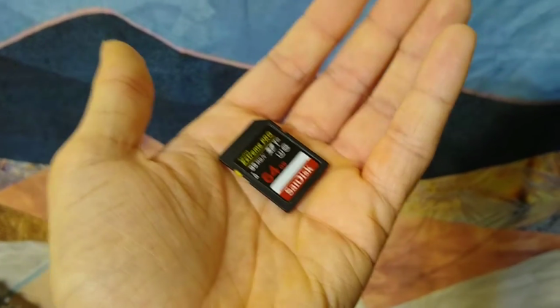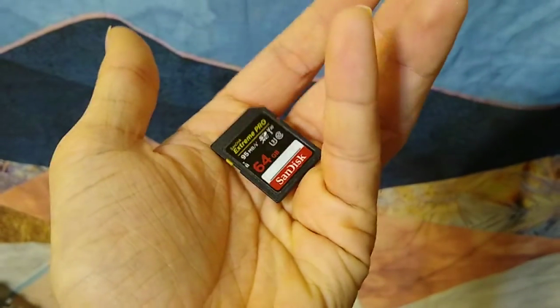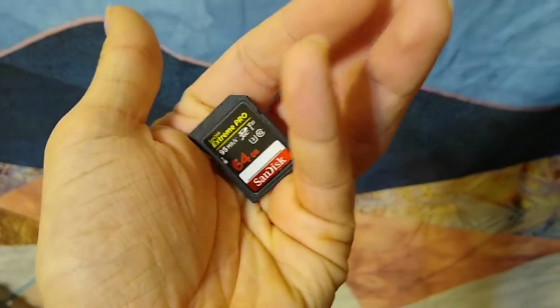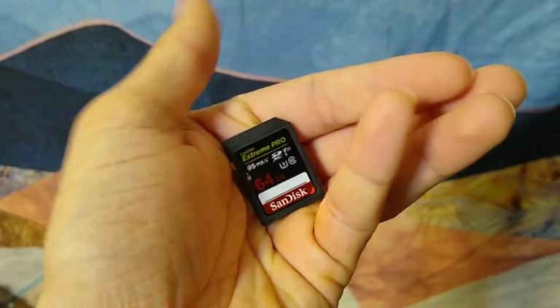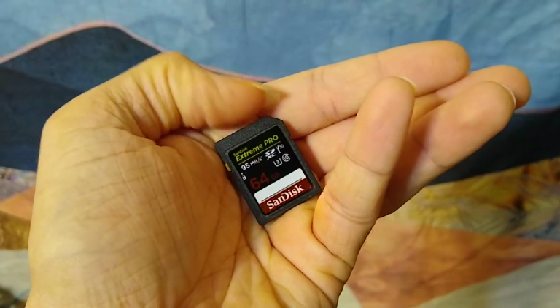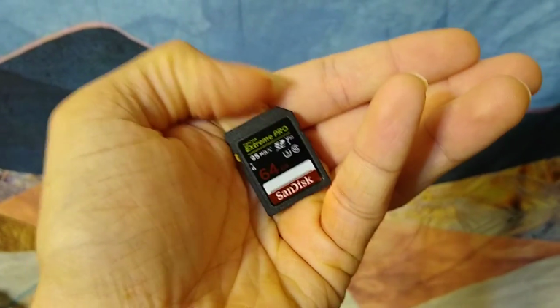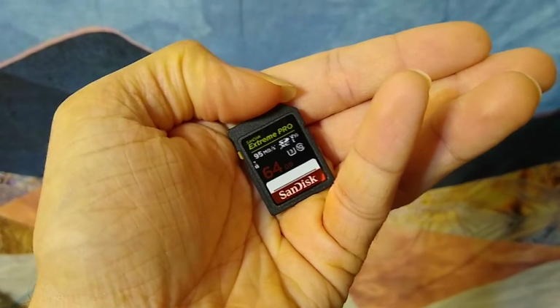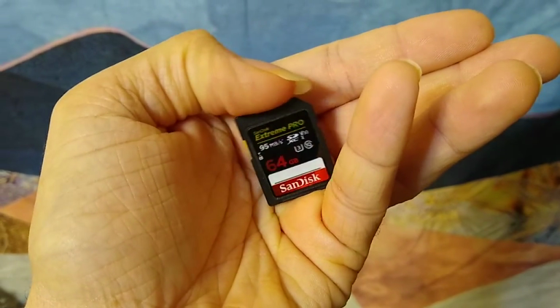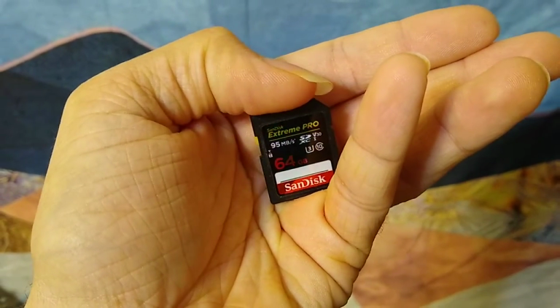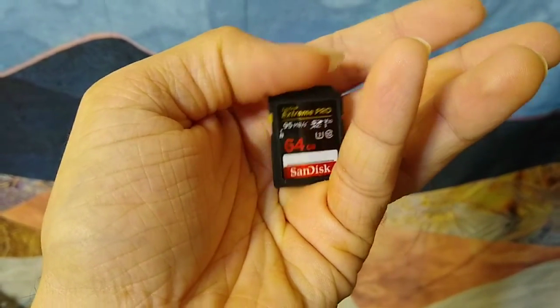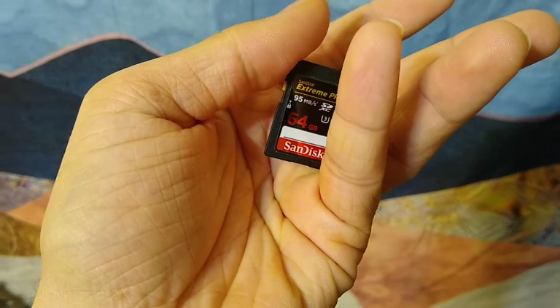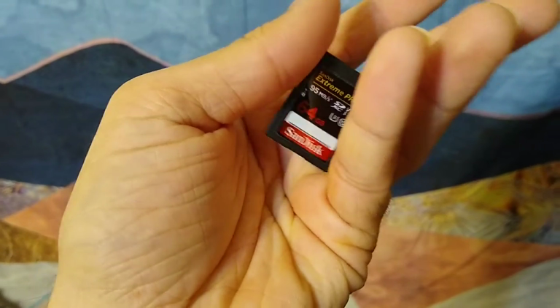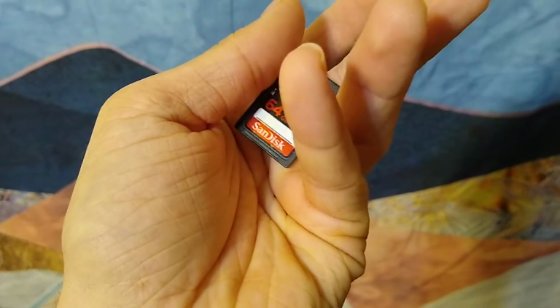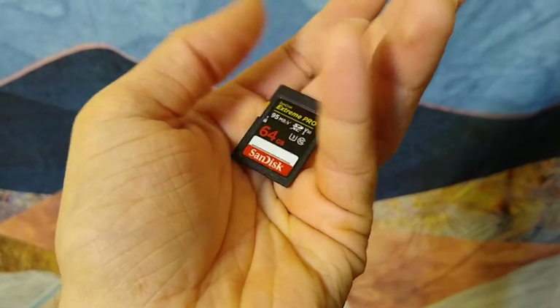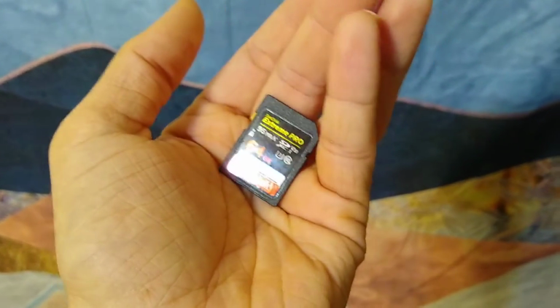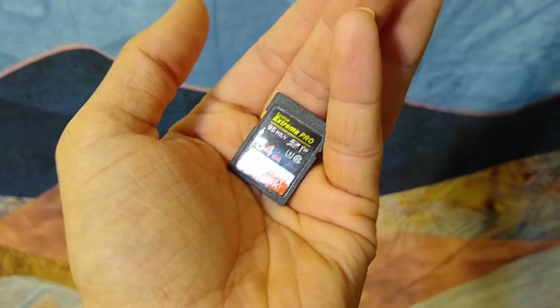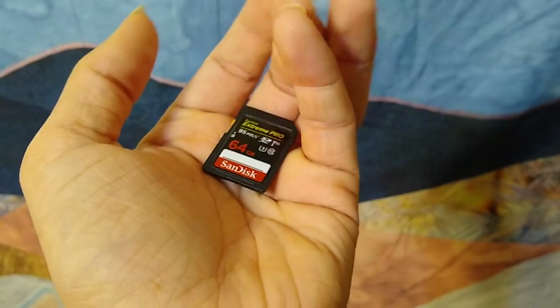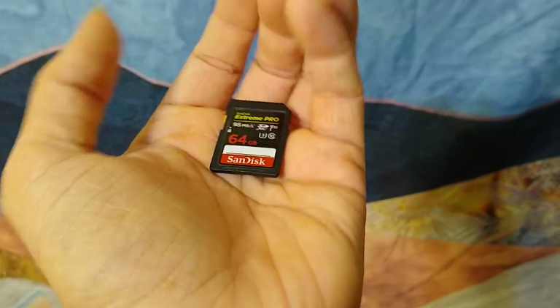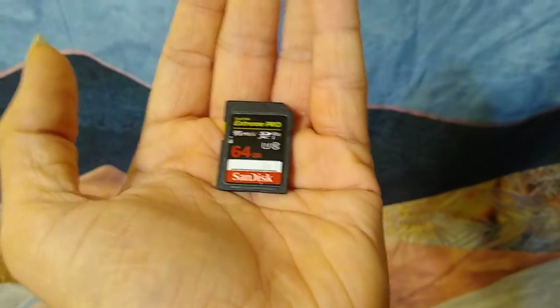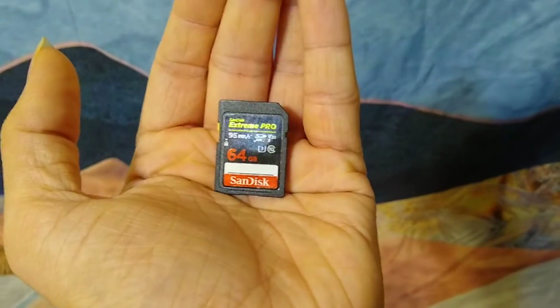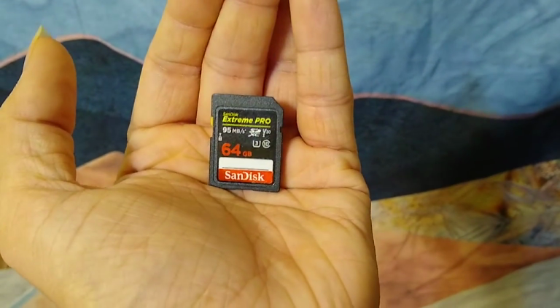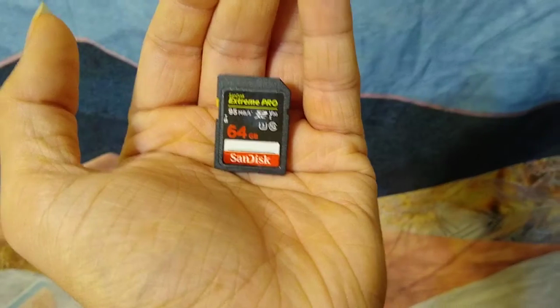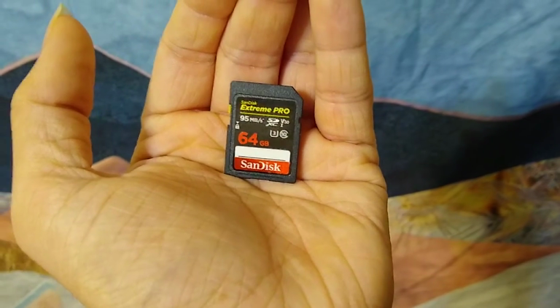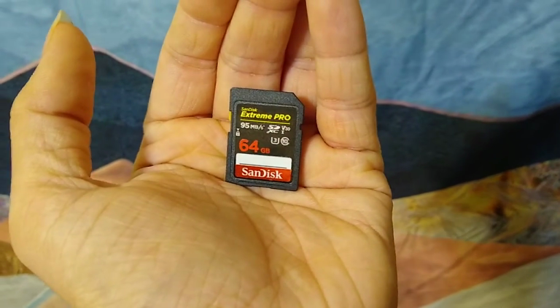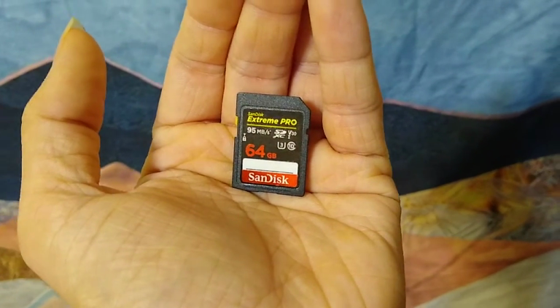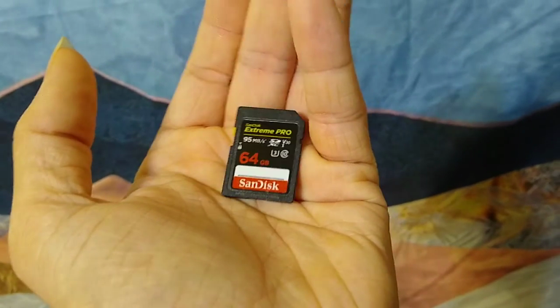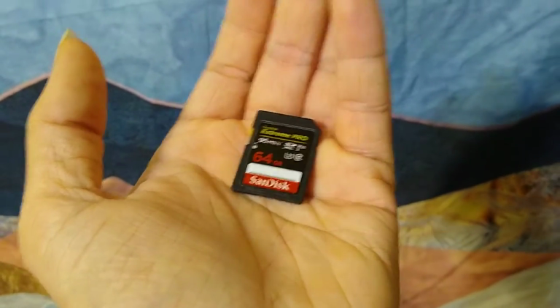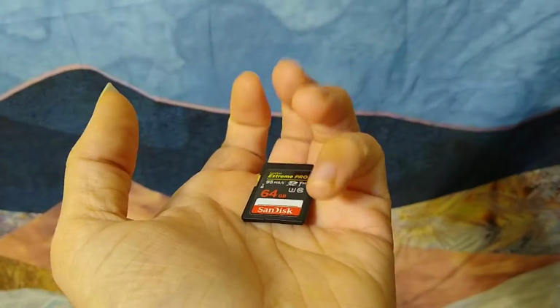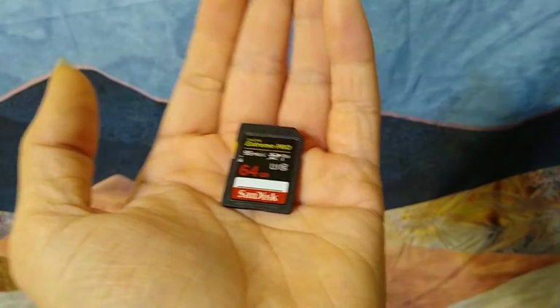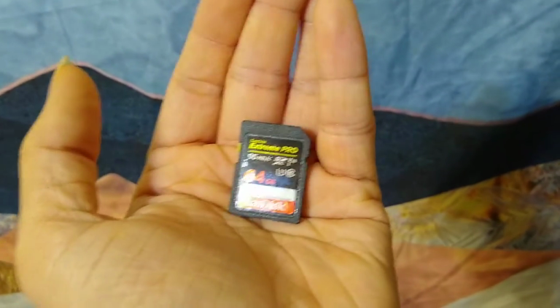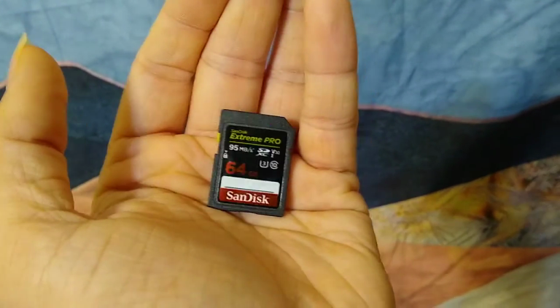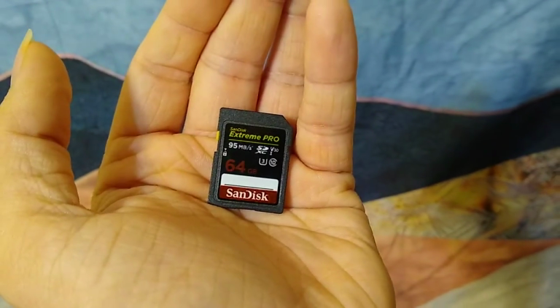Hello everyone. I have two of these SanDisk Extreme Pro SD cards, 64GB, that I bought almost a year ago, and I've been using them all the way up to their capacity and I've had no problems with them.